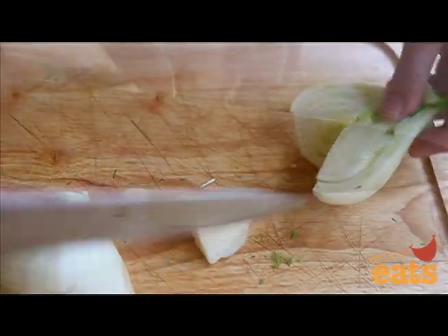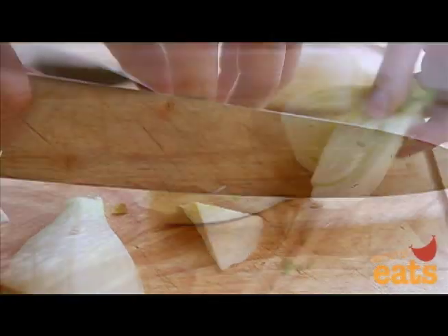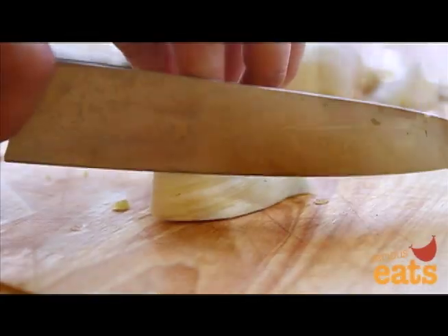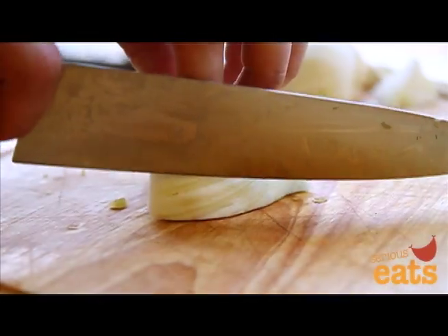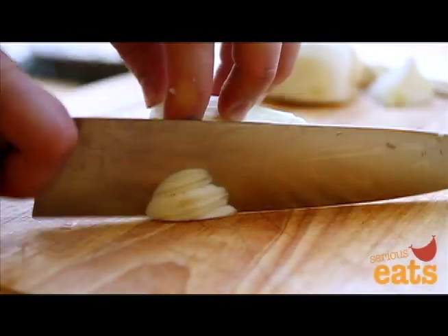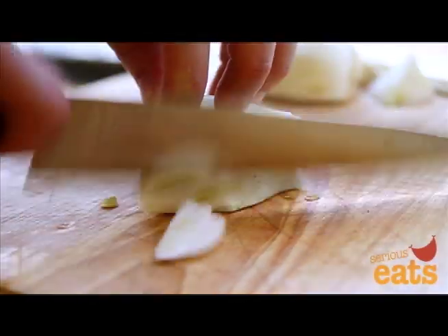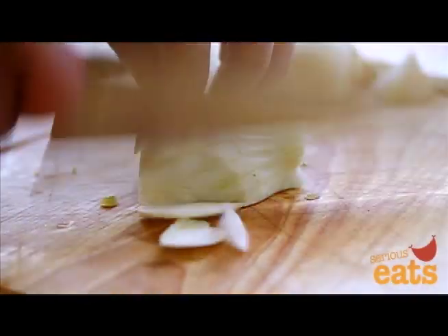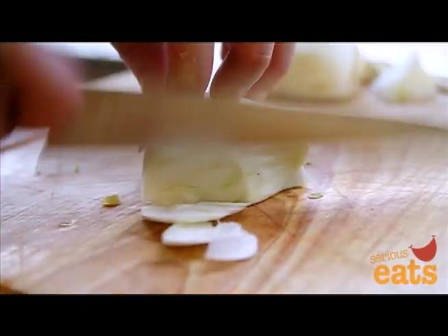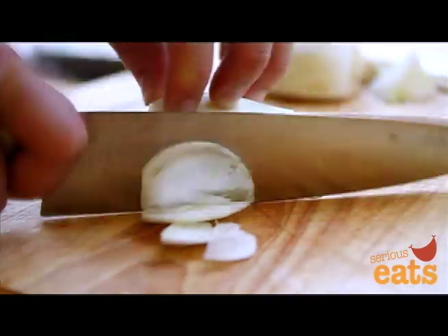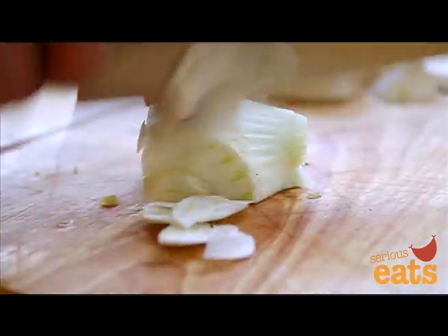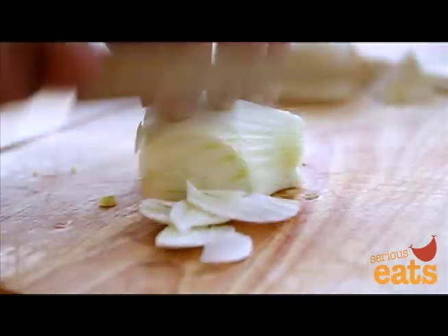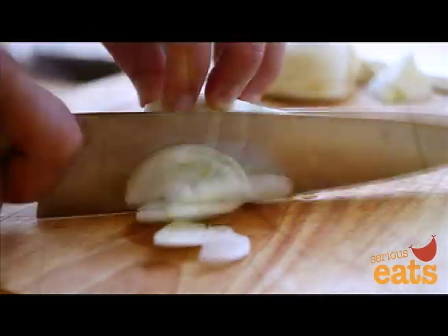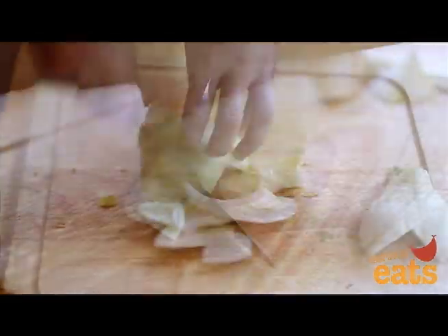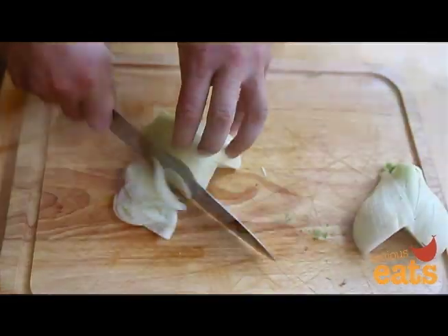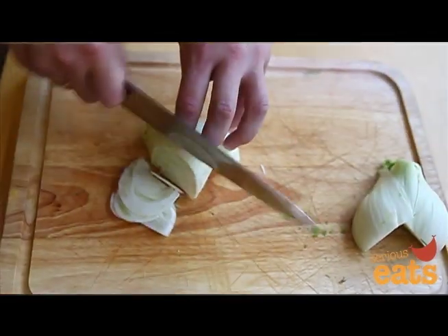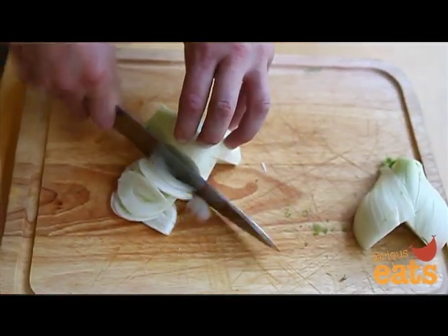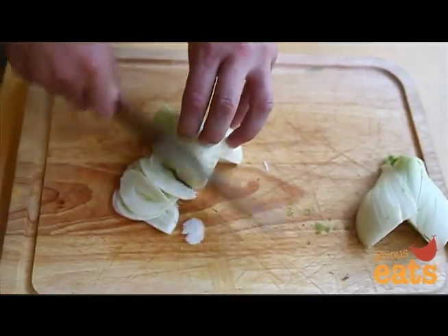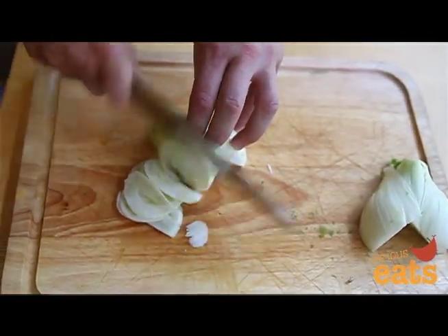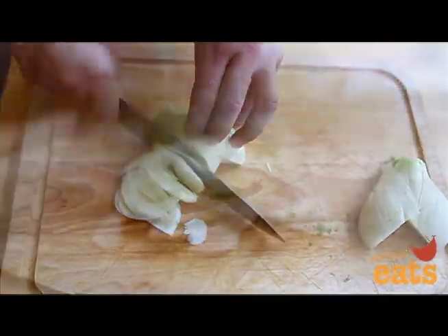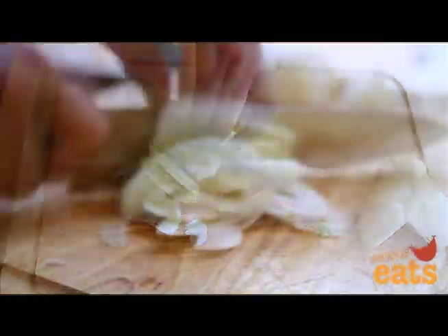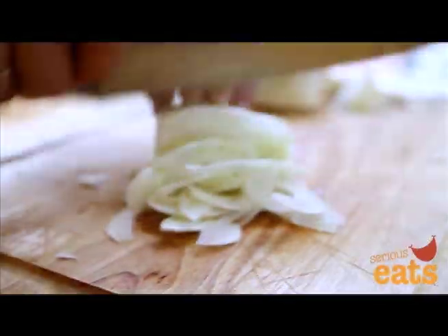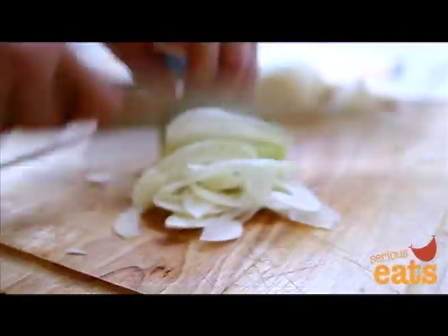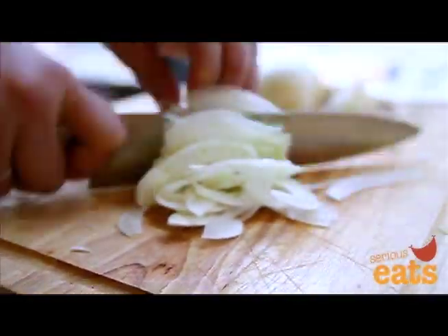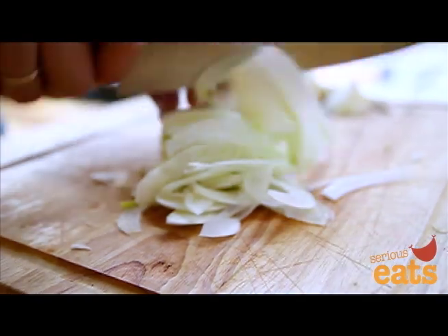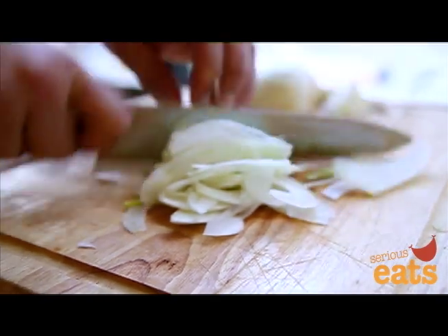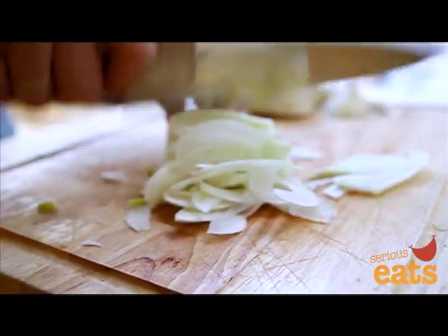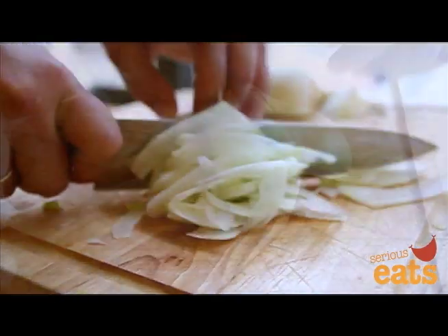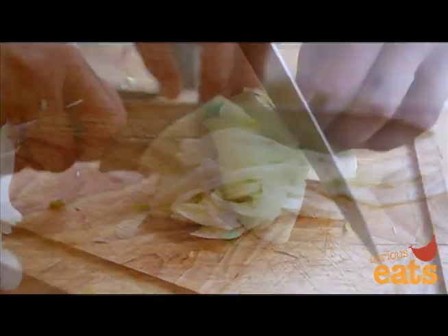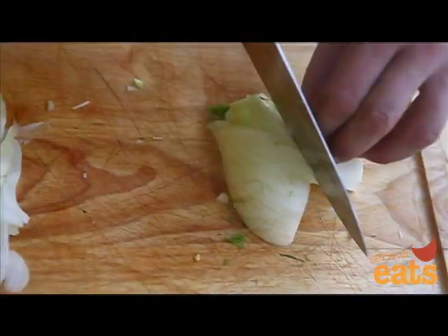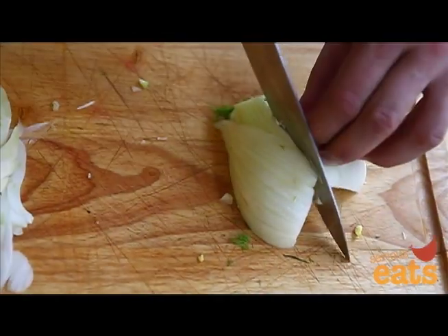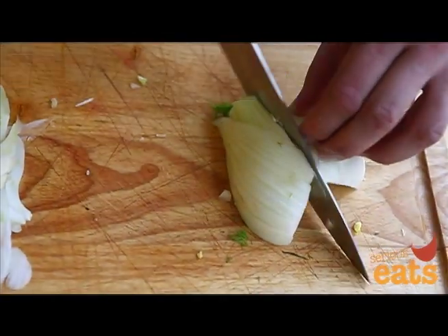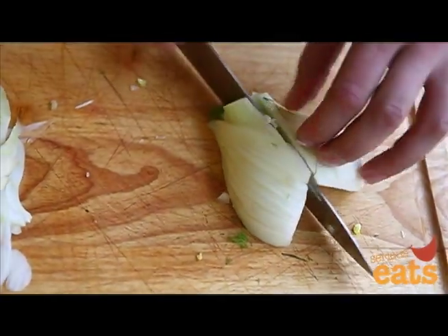To finely slice the fennel for salads or soups, hold the bulb on its flat face with your free hand and make a series of thin cuts parallel to the stalks. You can also use a mandoline for finer, more regular results.